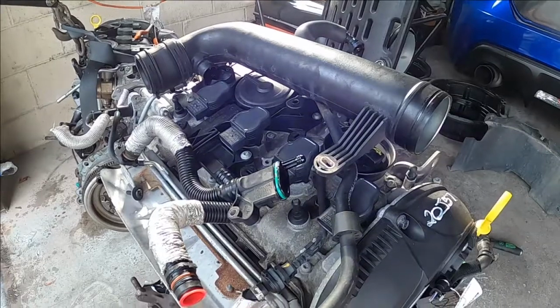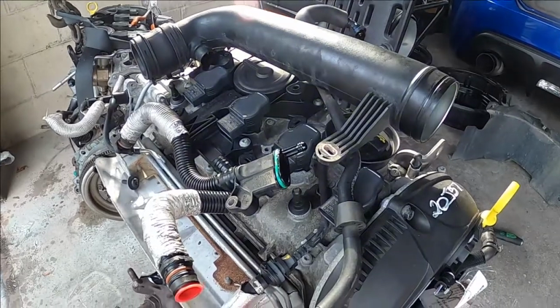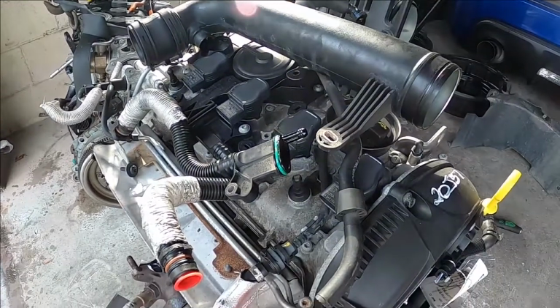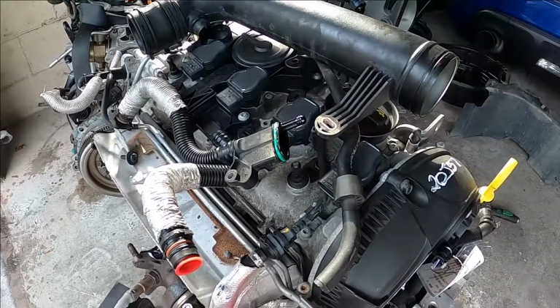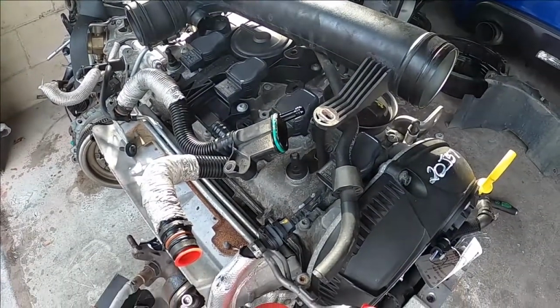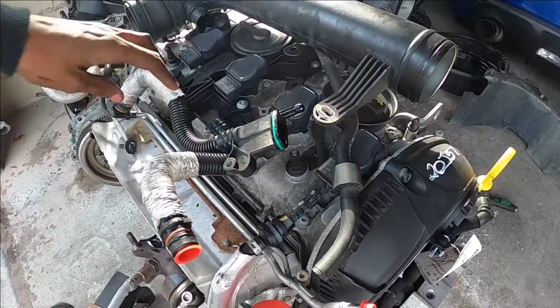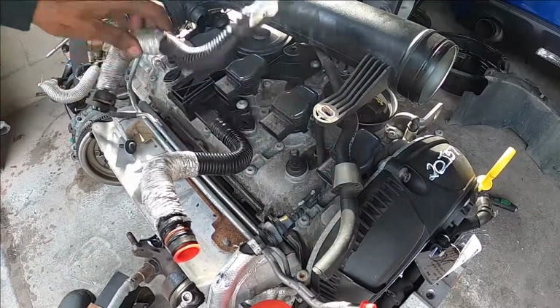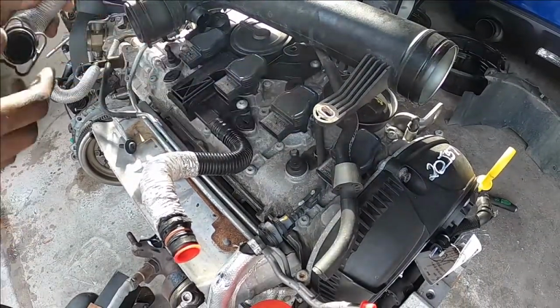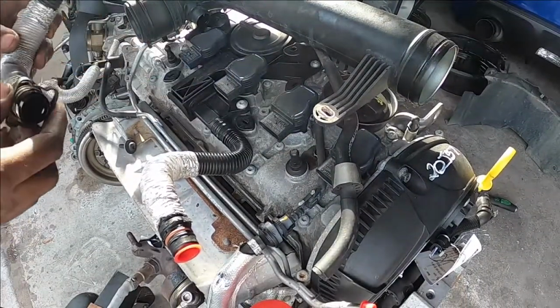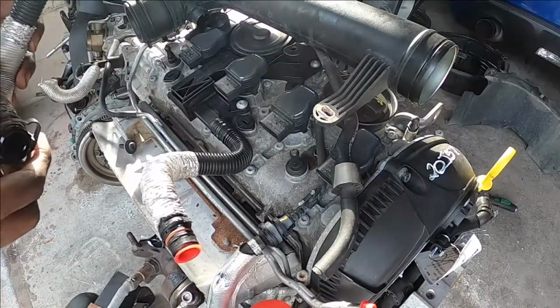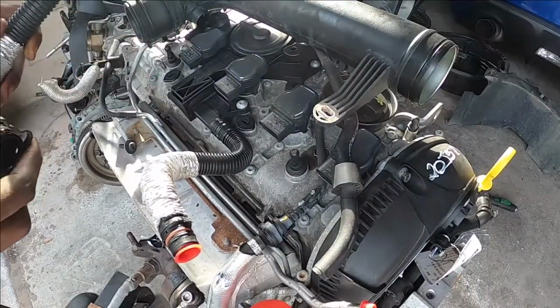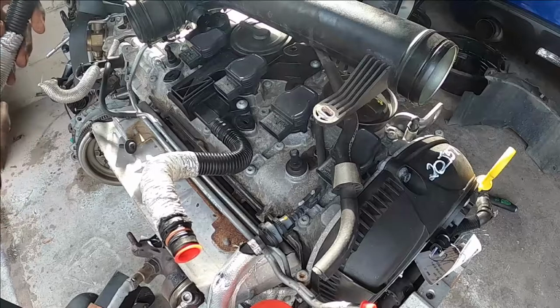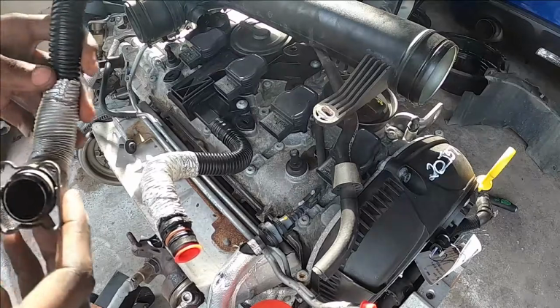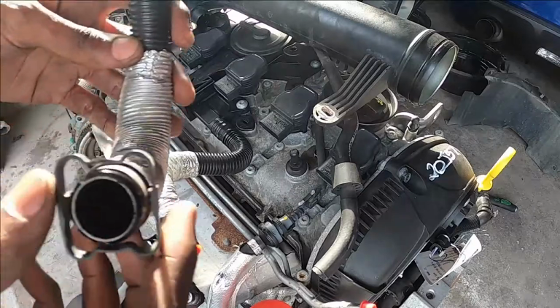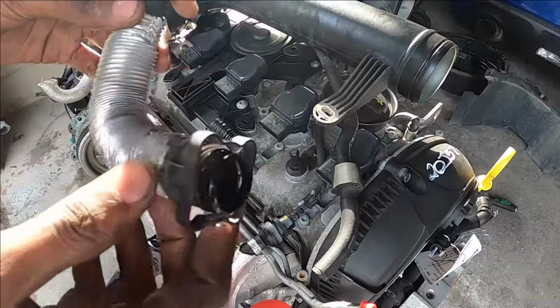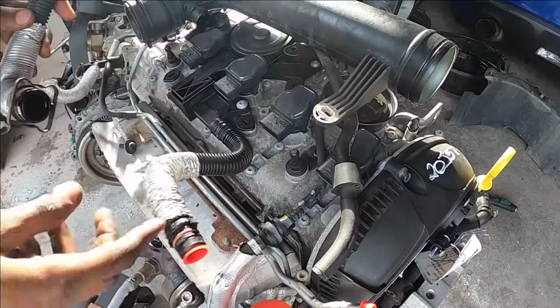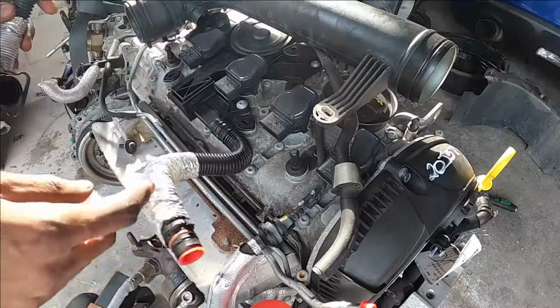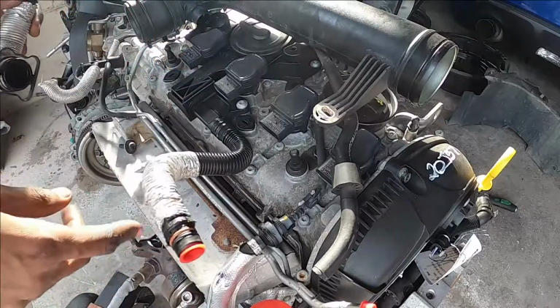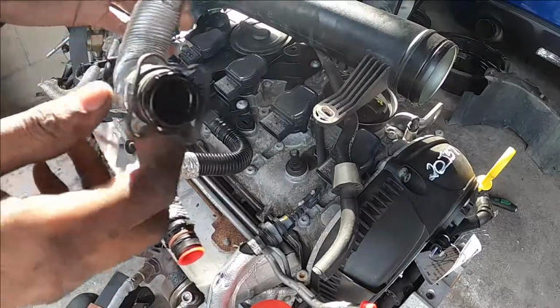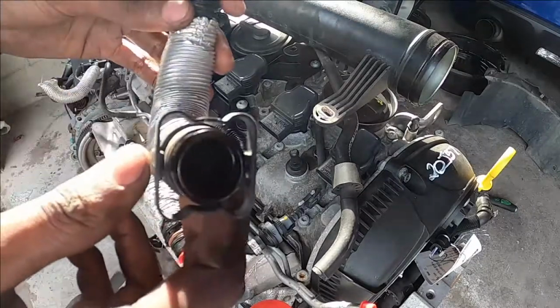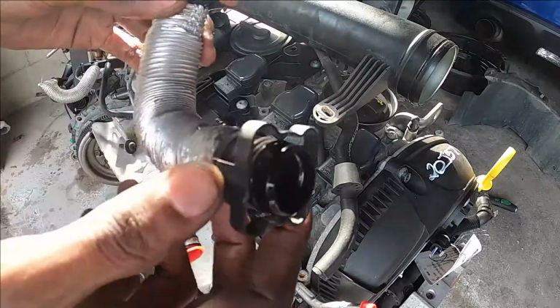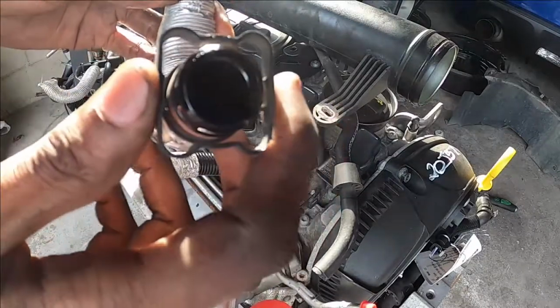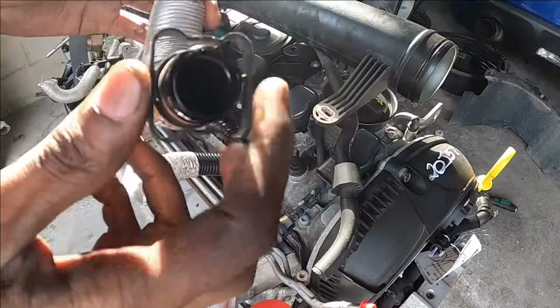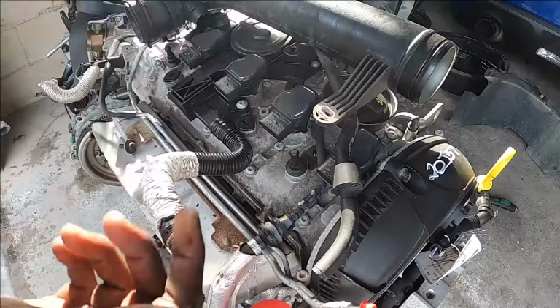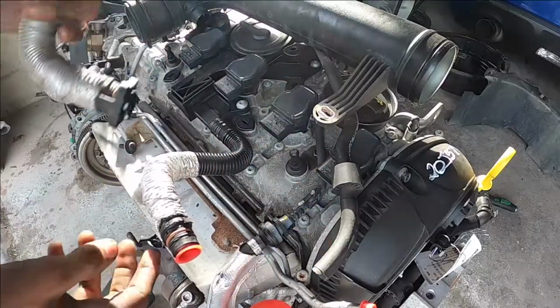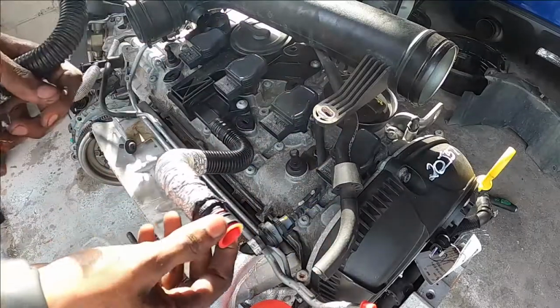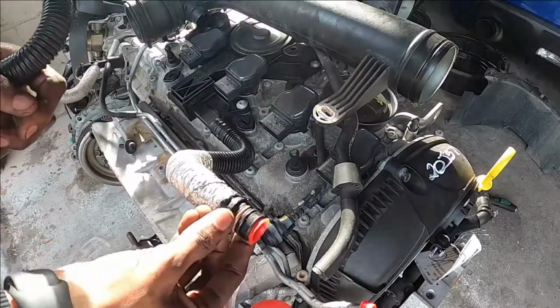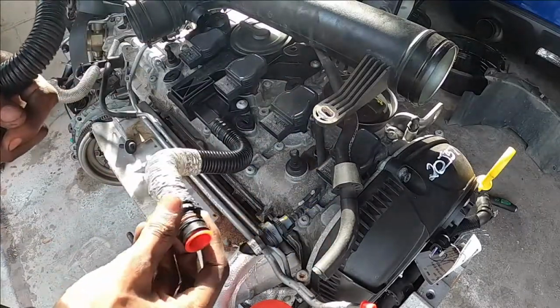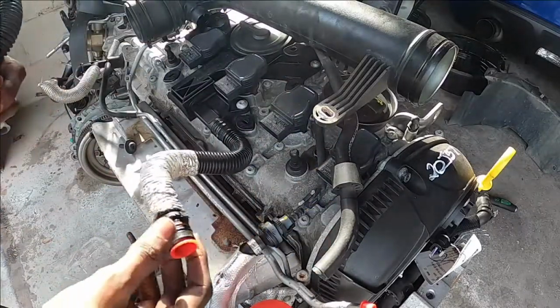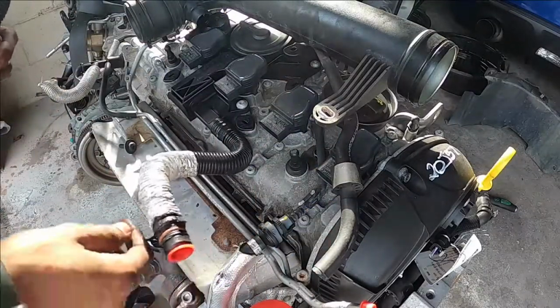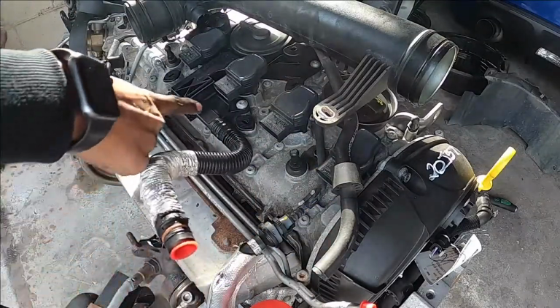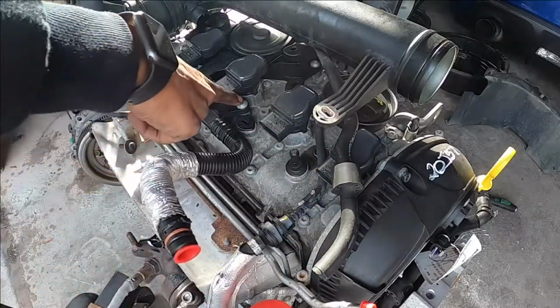Hello, today I'm going to put the engine back. The new engine has broken parts, so I'm taking parts from the old one and putting them on this one. Enjoy the video and like and subscribe.